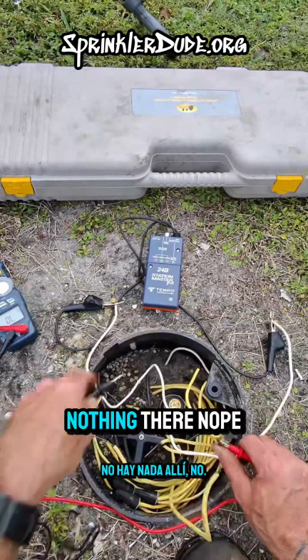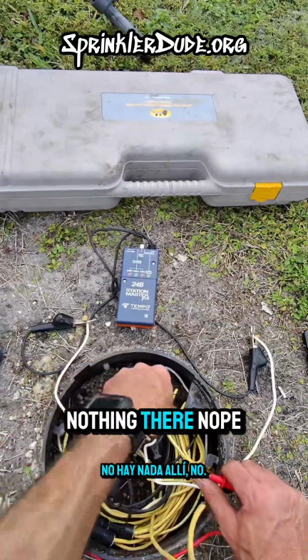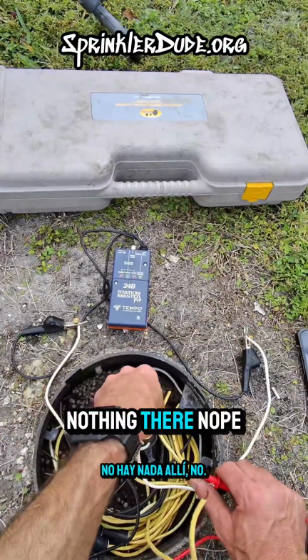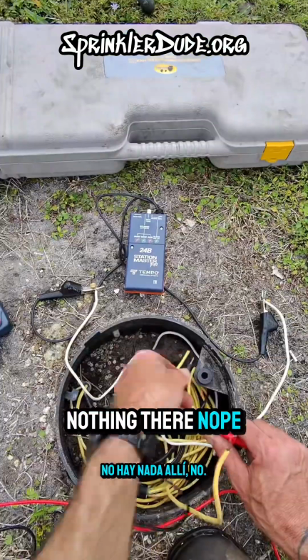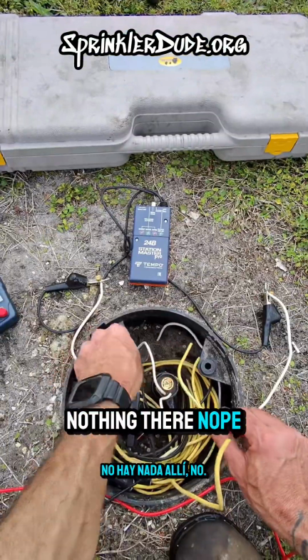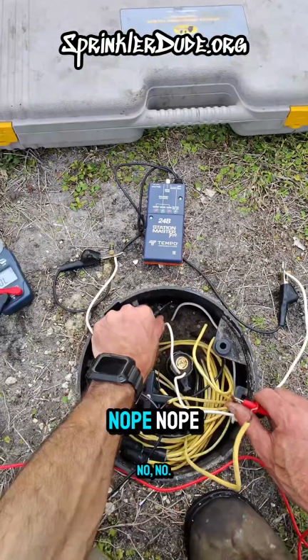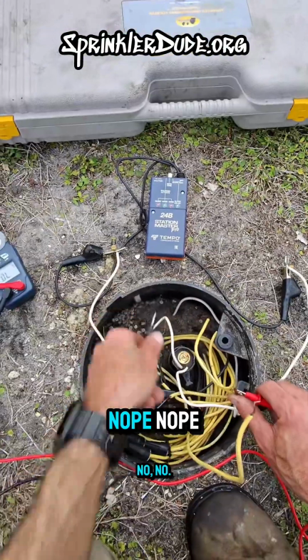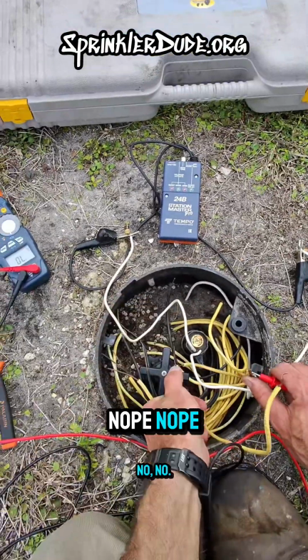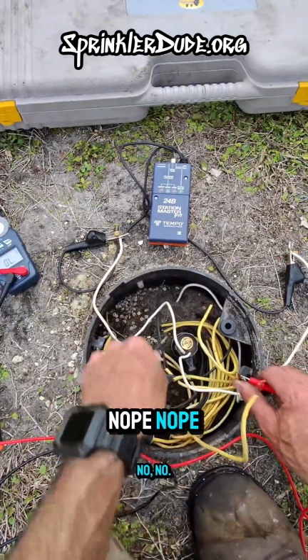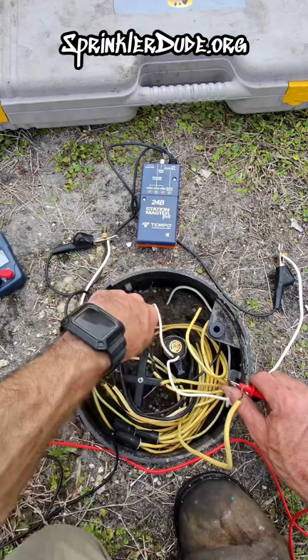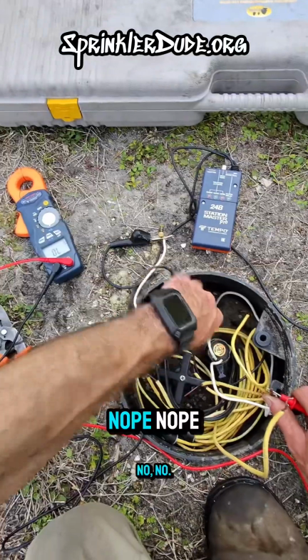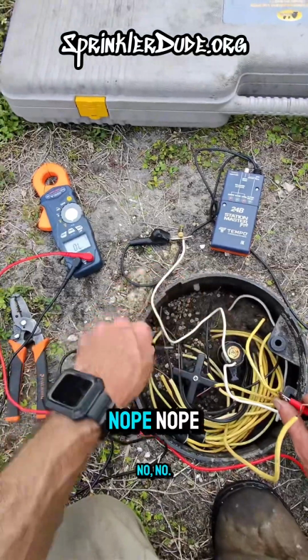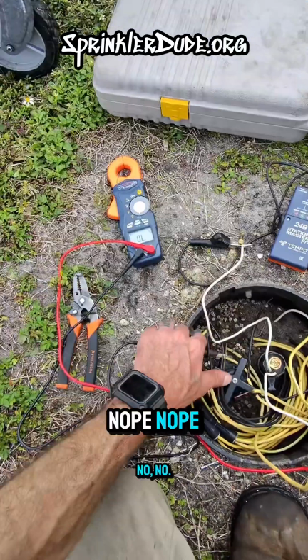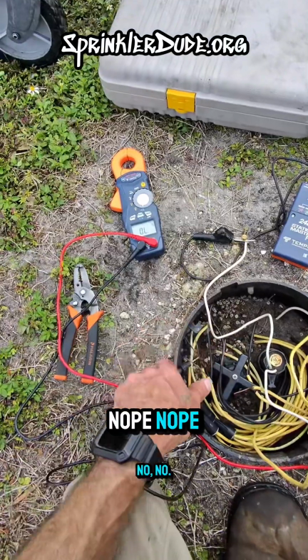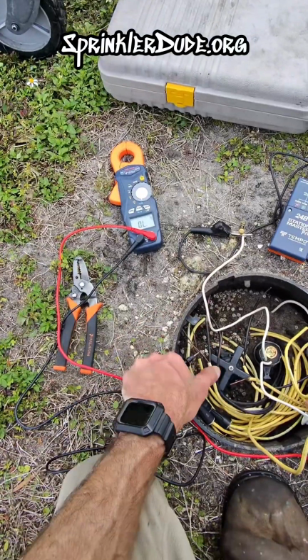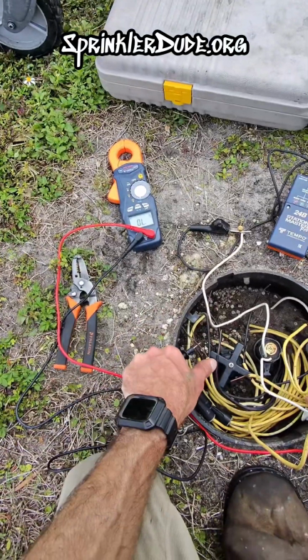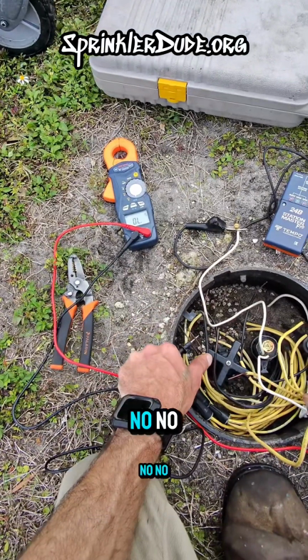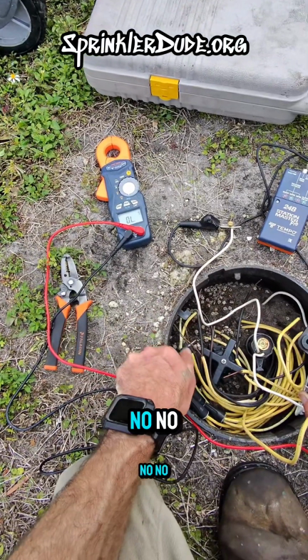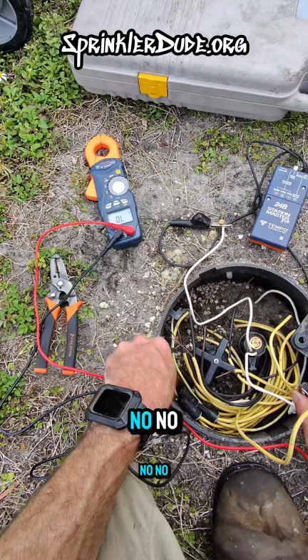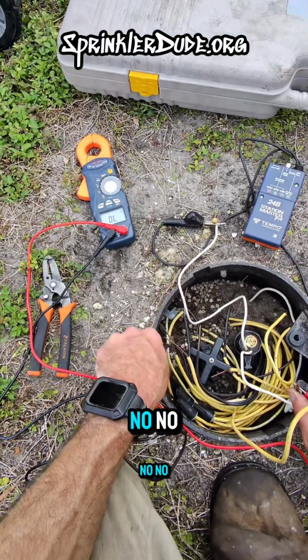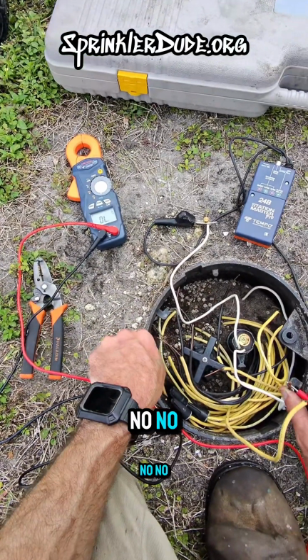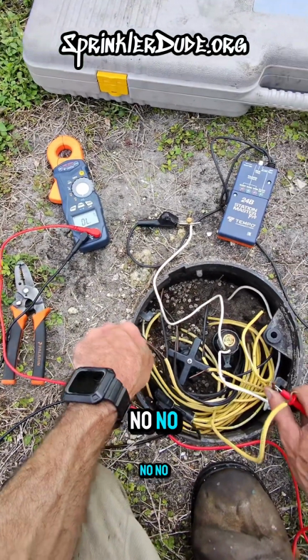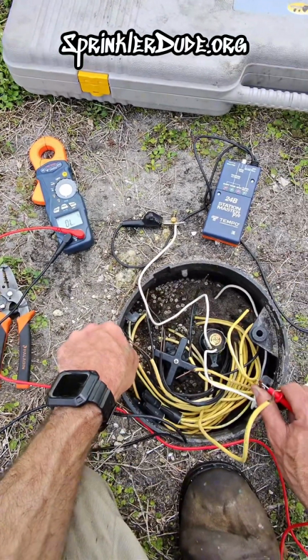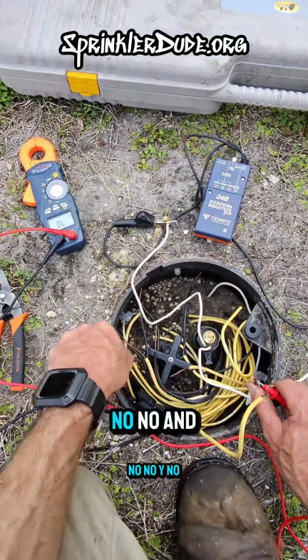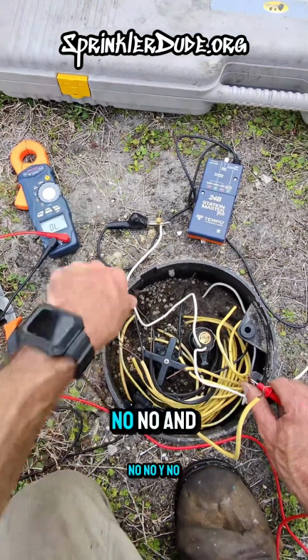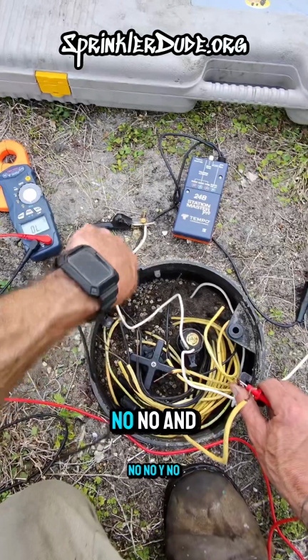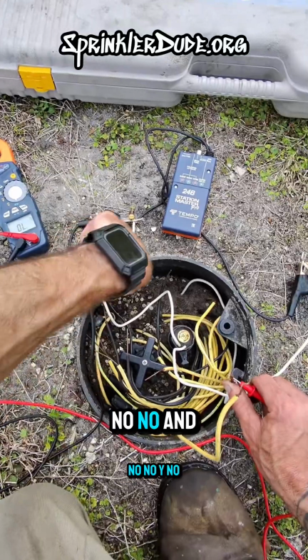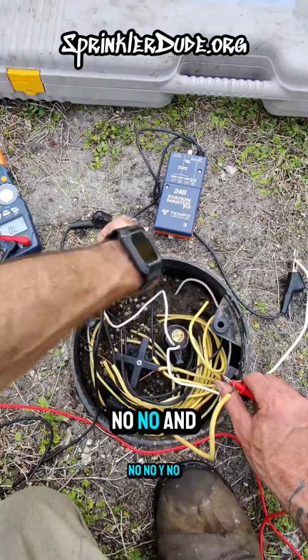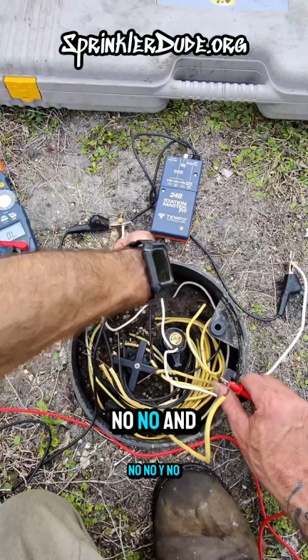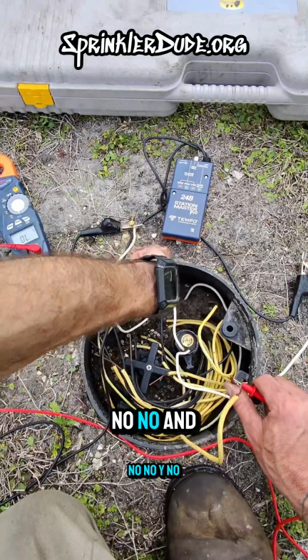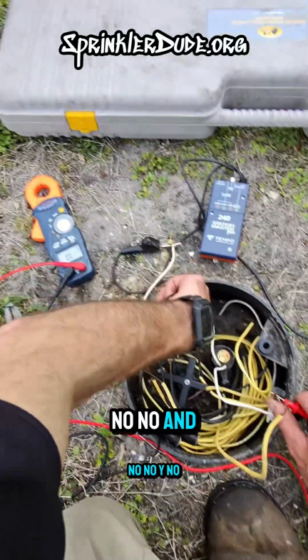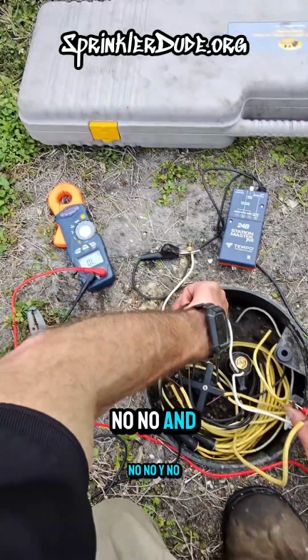Nothing there — no continuity on any of these wires.